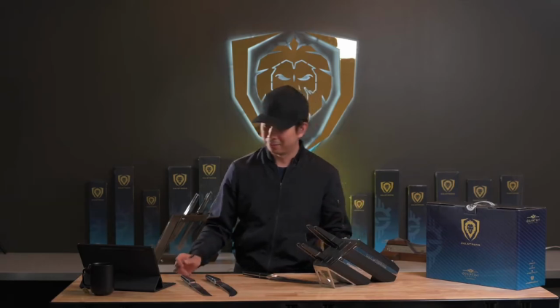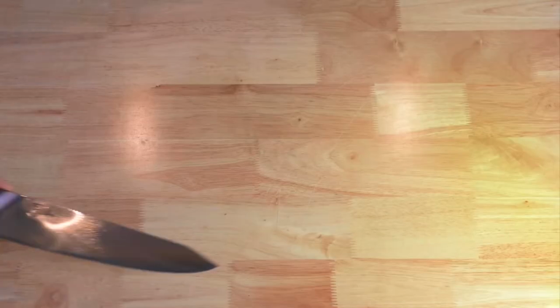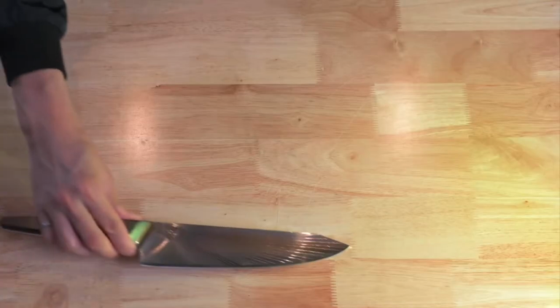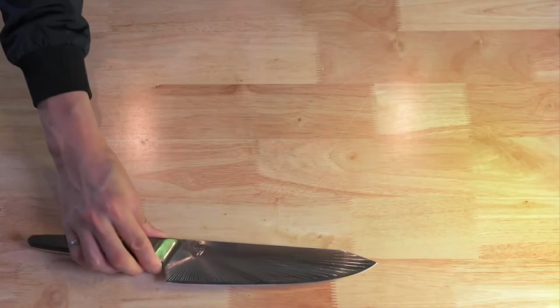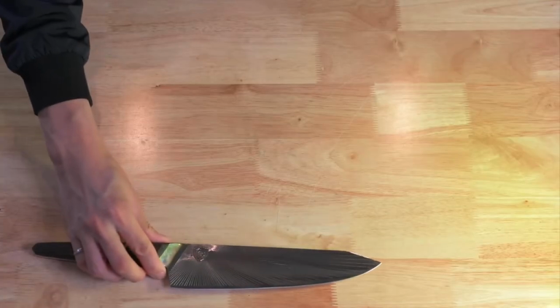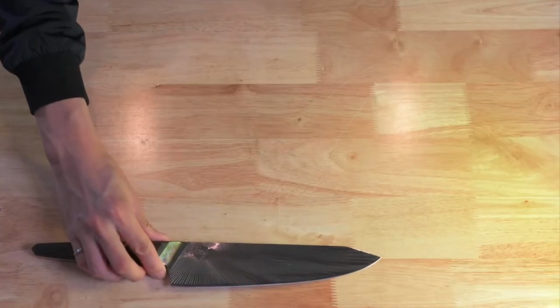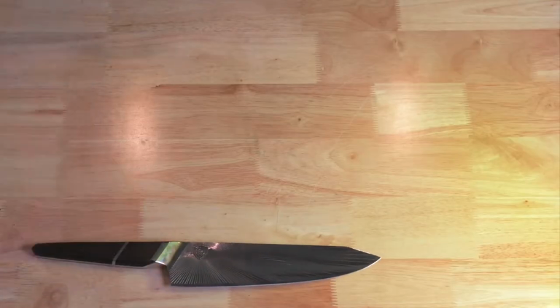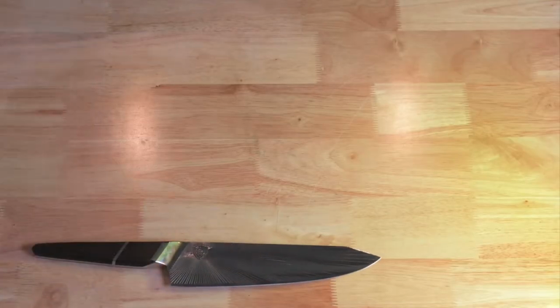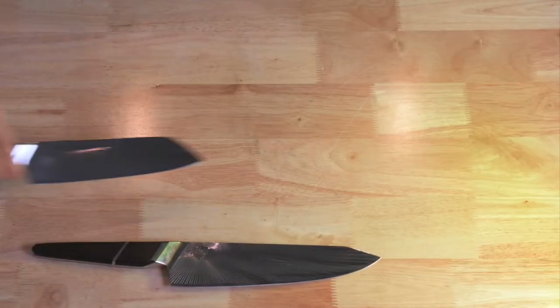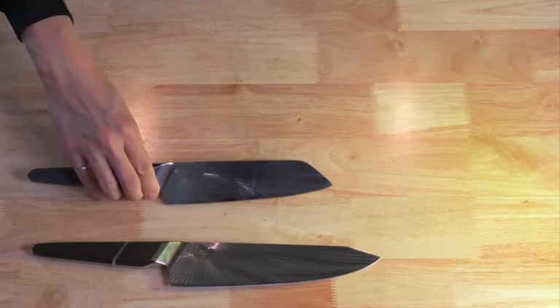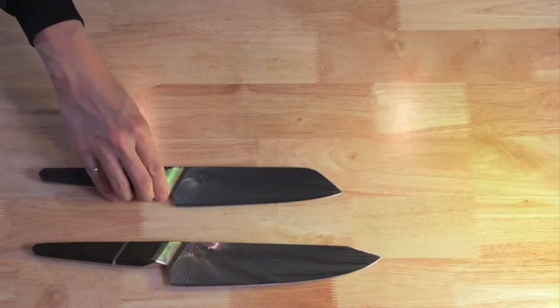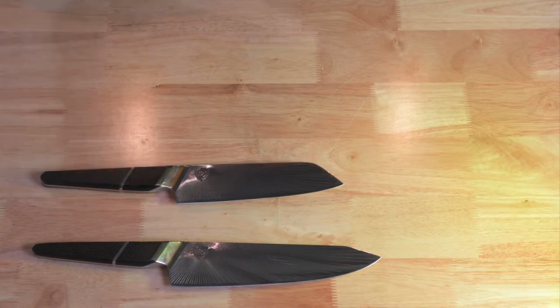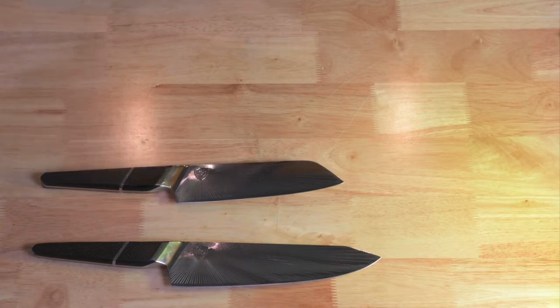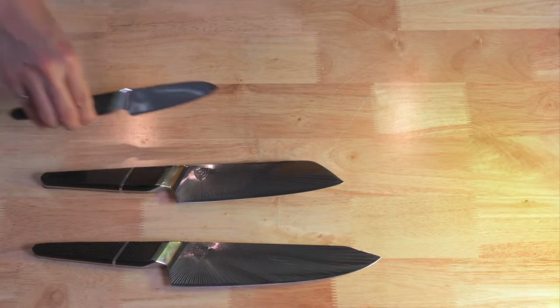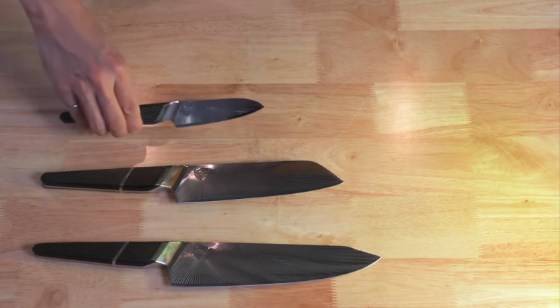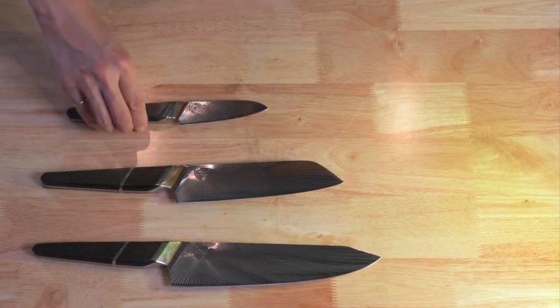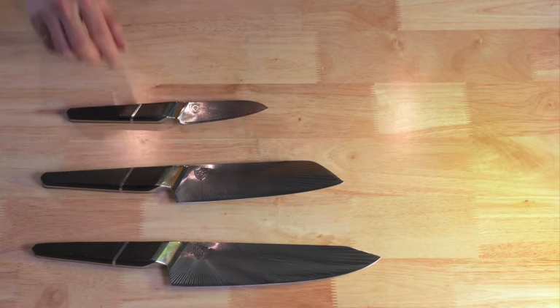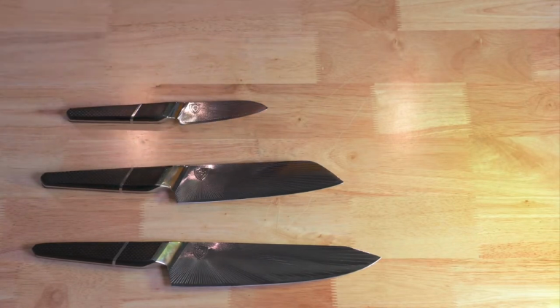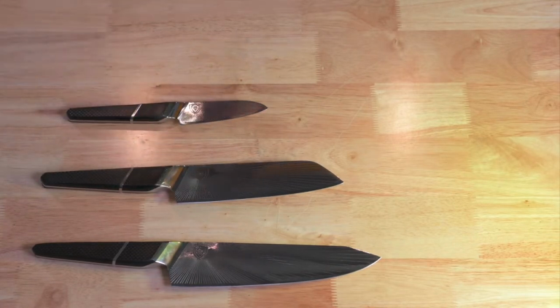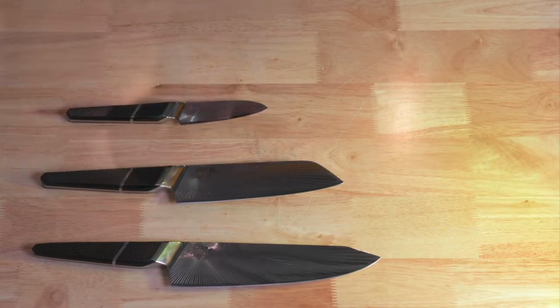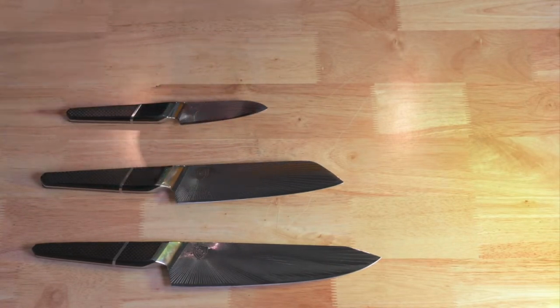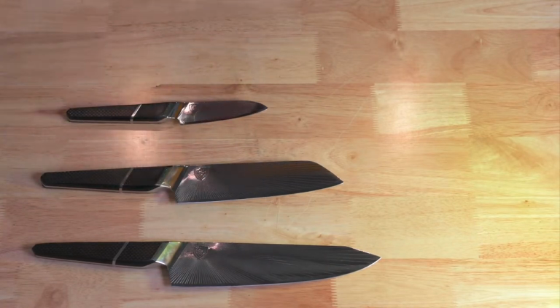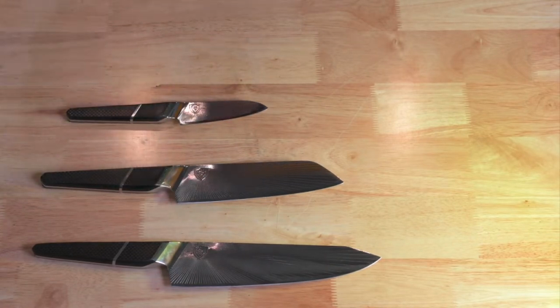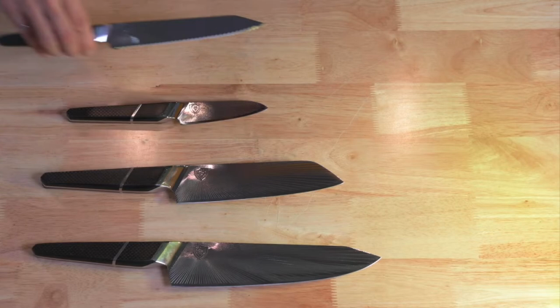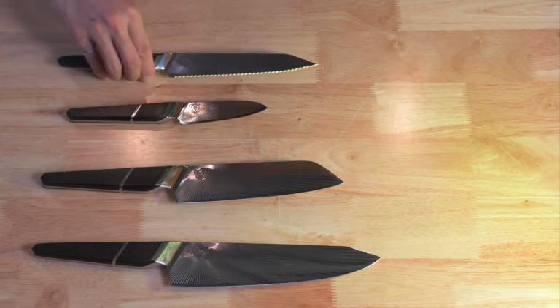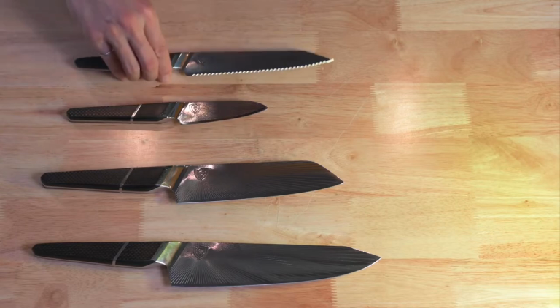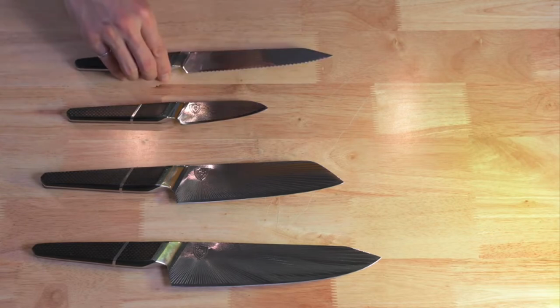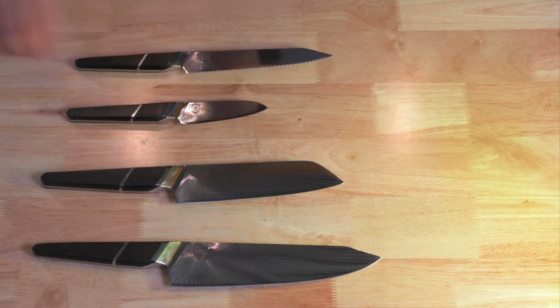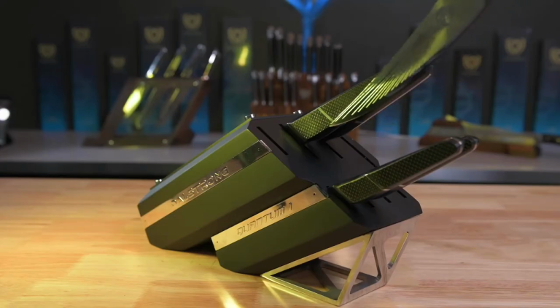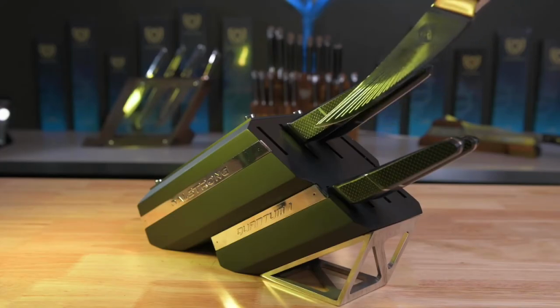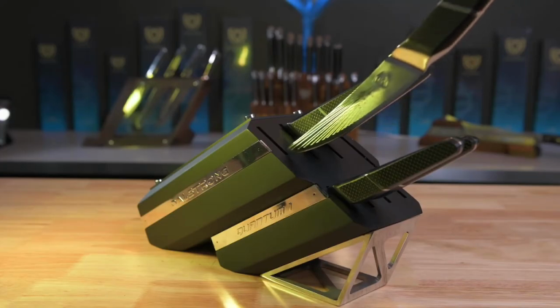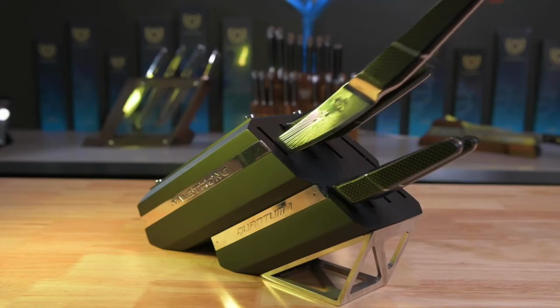The block was designed with all these considerations in mind. We decided to put your trusty 8.5-inch chef, 7-inch santoku, and 4-inch paring knife in this block. We've also specially designed a 7-inch serrated utility knife which can also act as a bread knife, and one of the most elegant fillet knives.